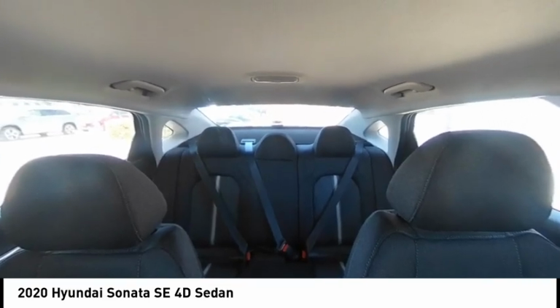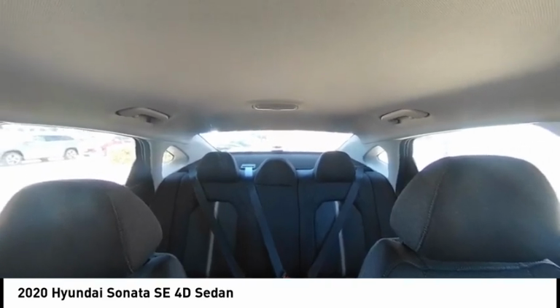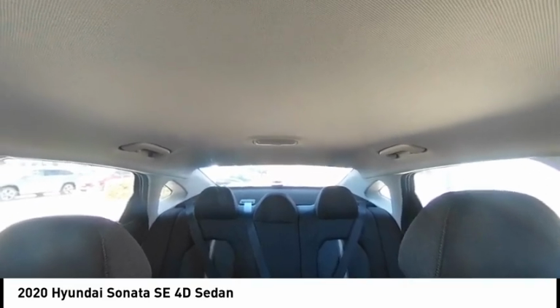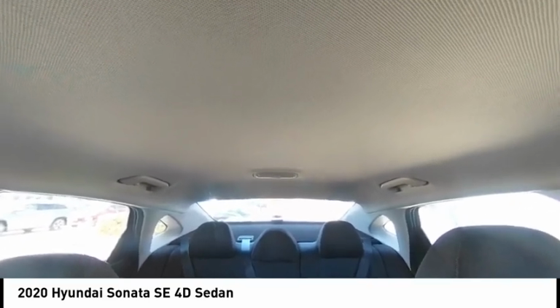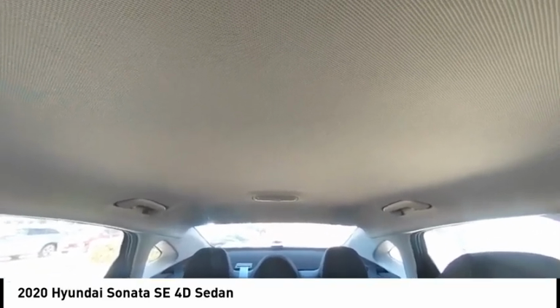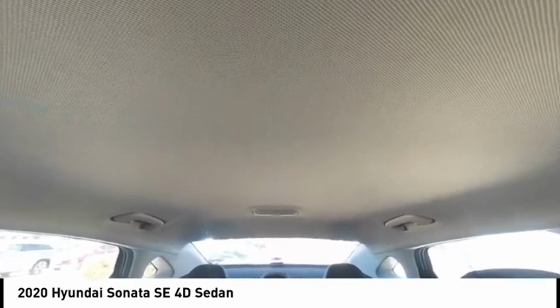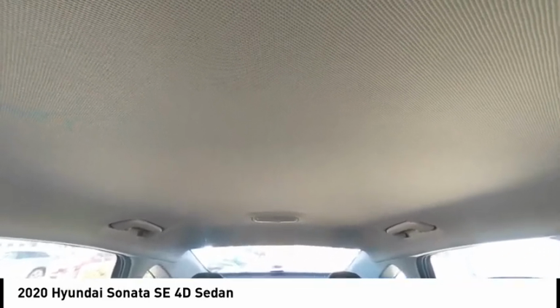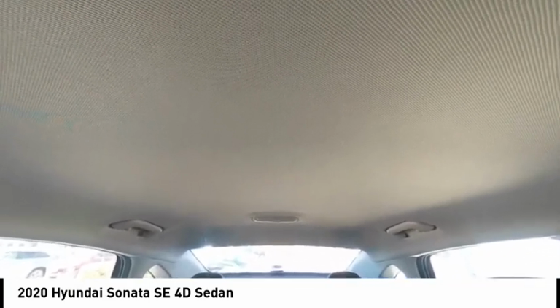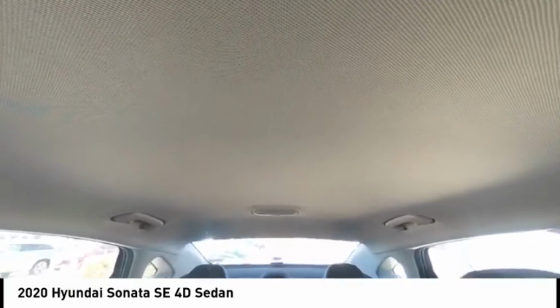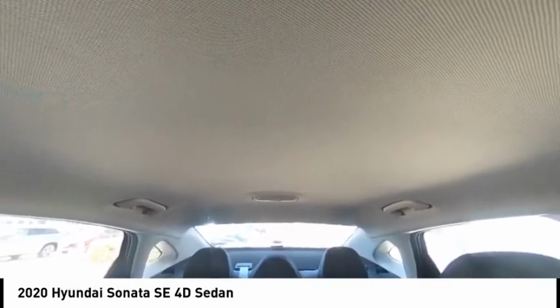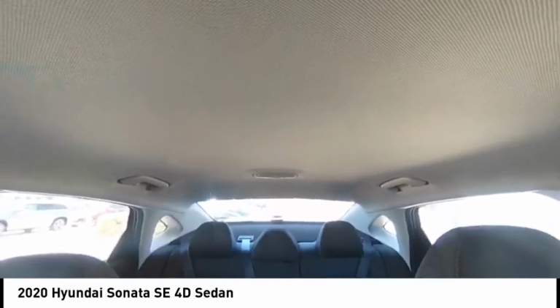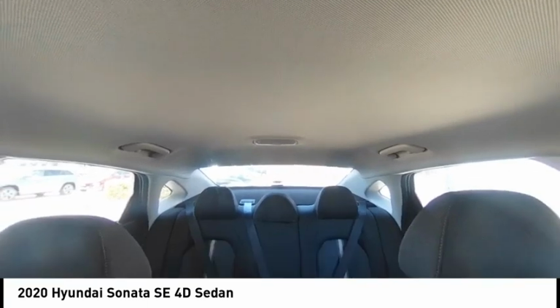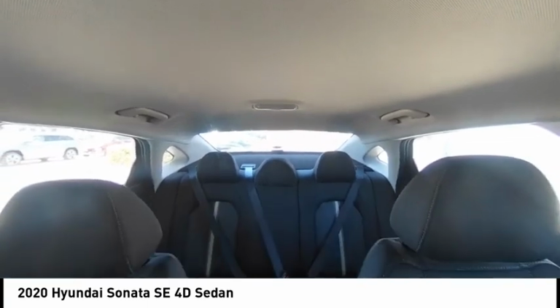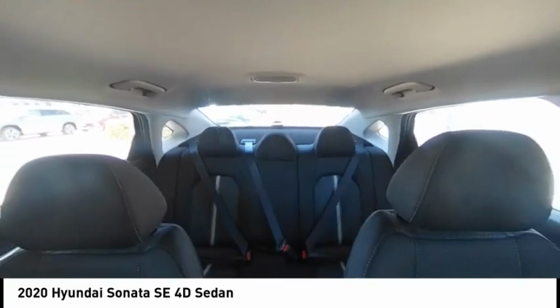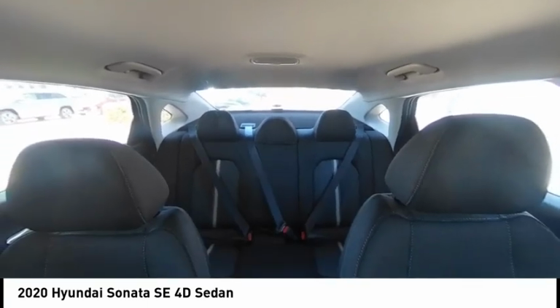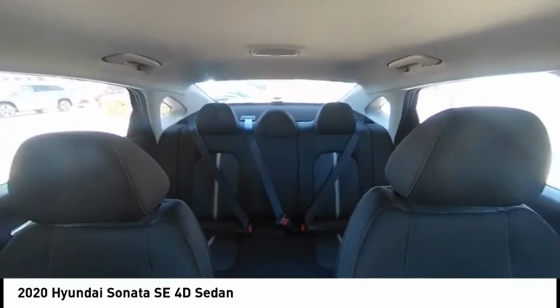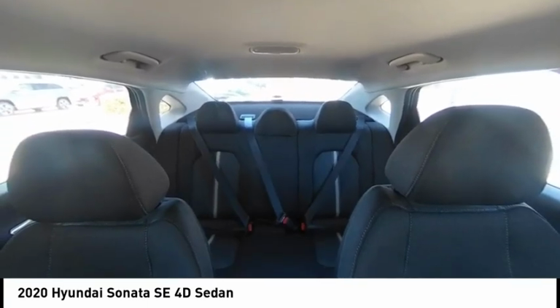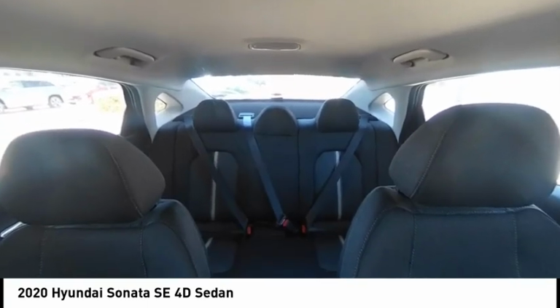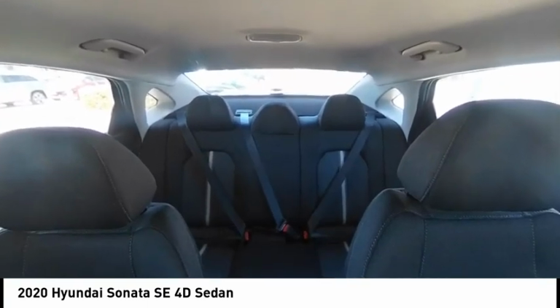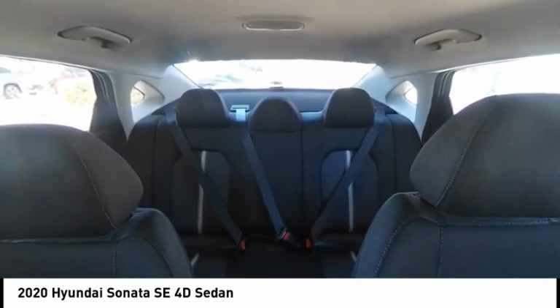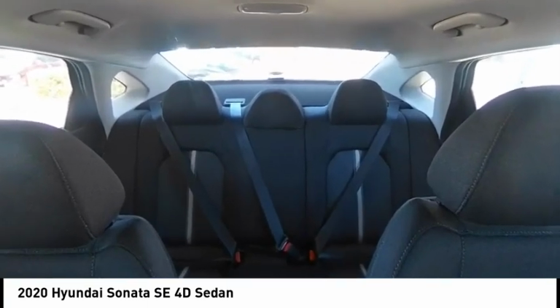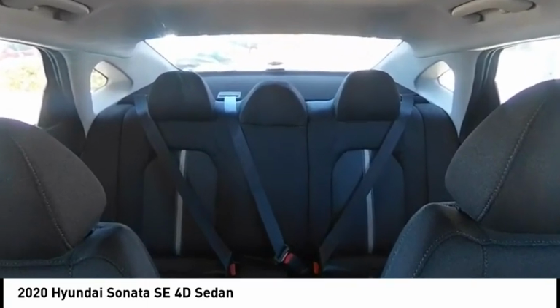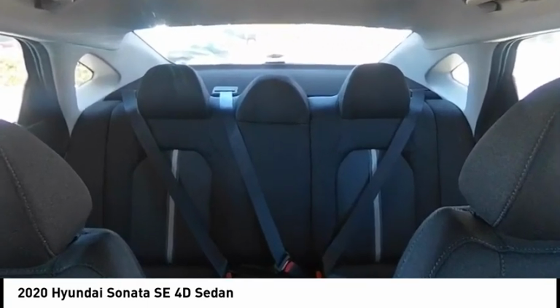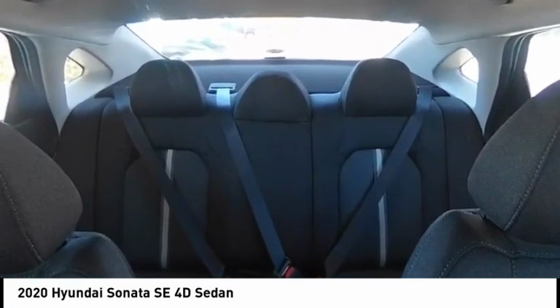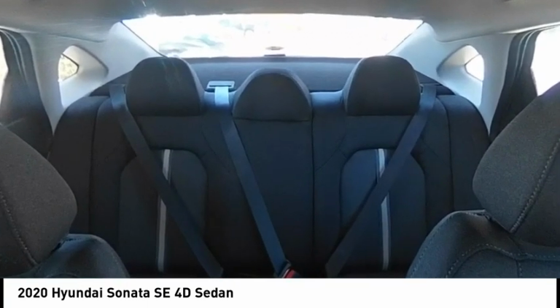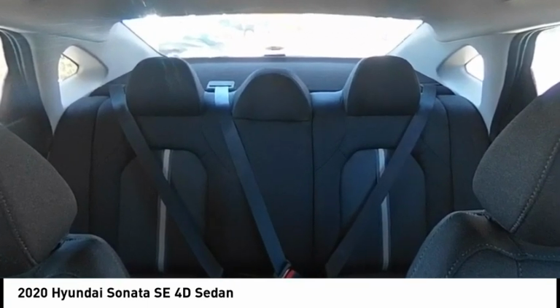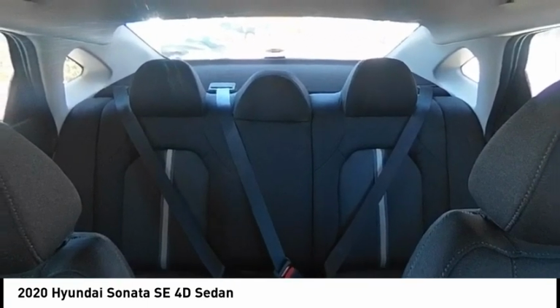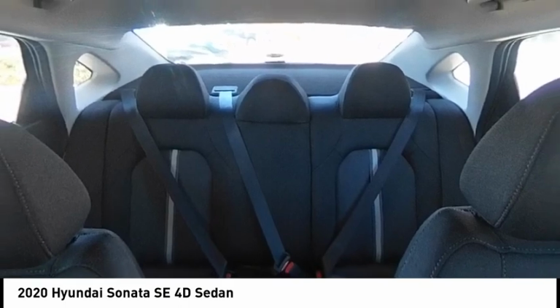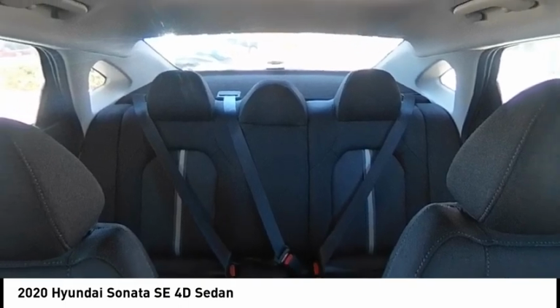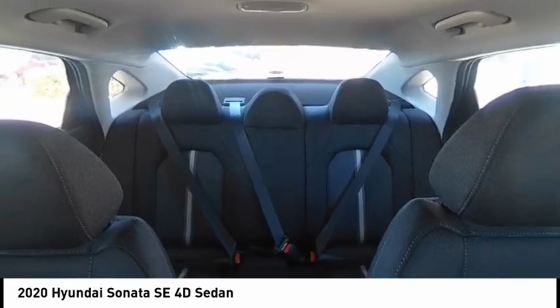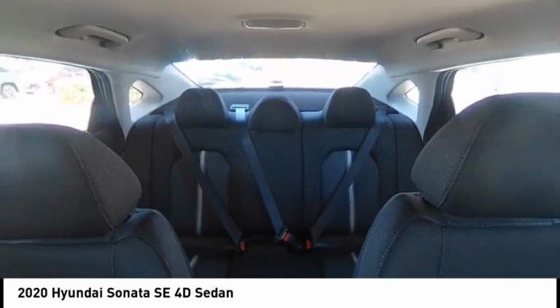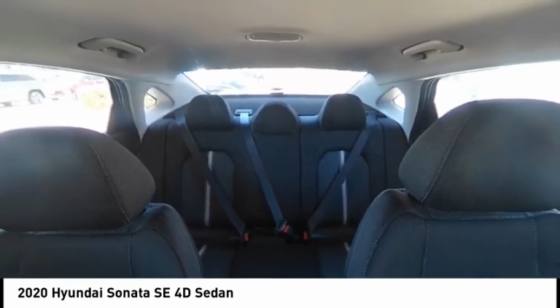alloy wheels, brake assist, traction control, remote keyless entry, speed control, four-wheel disc brakes, rear window defroster, security system.